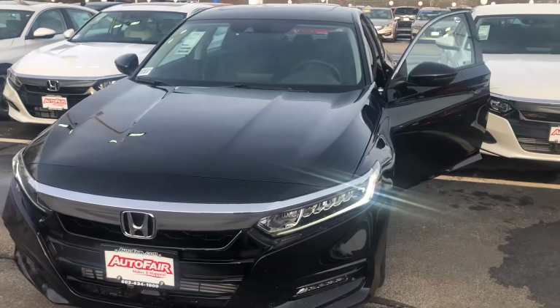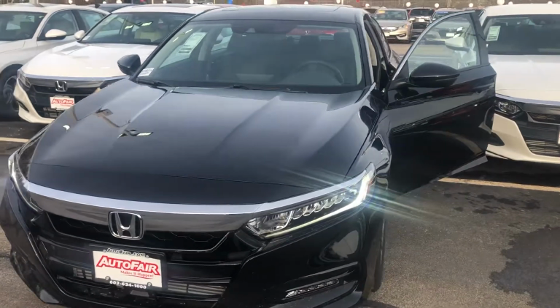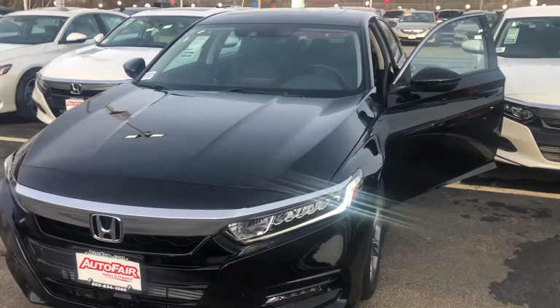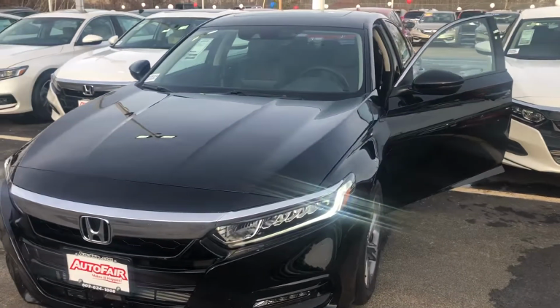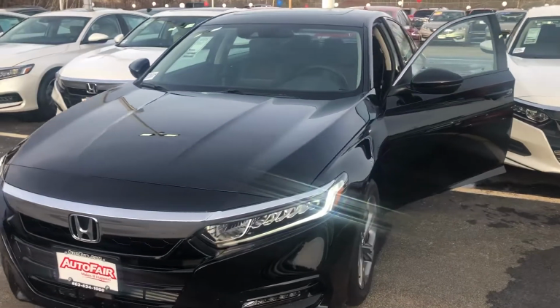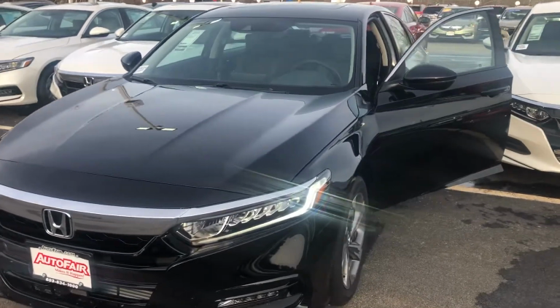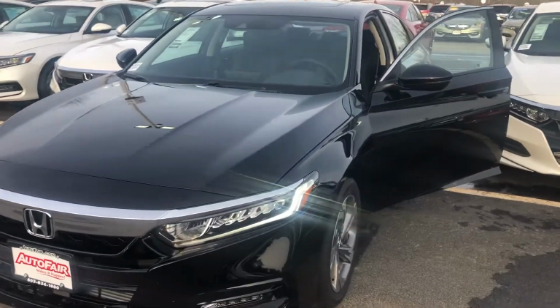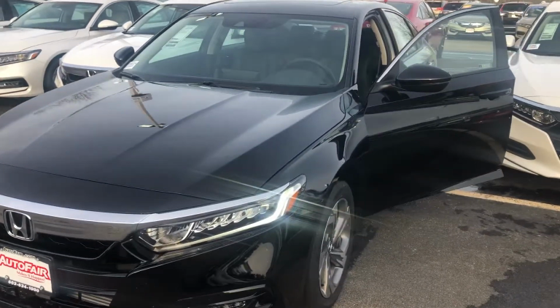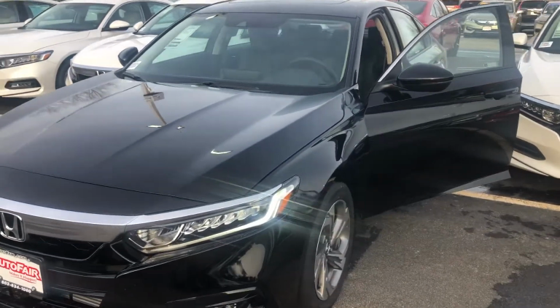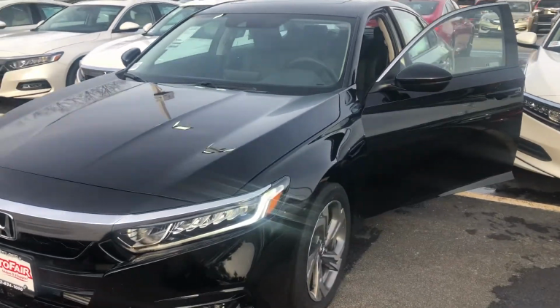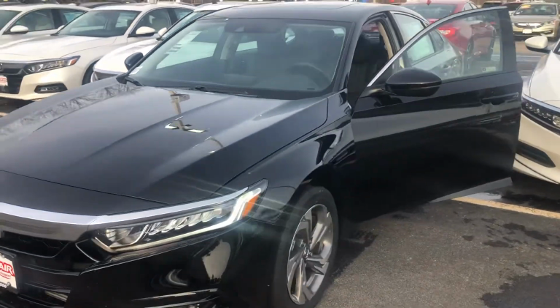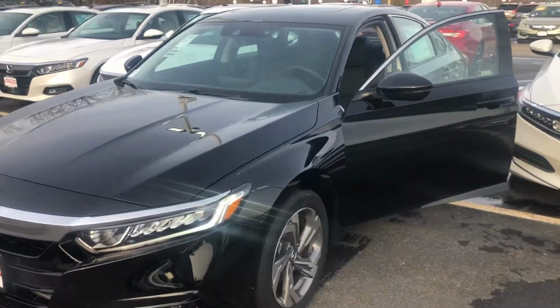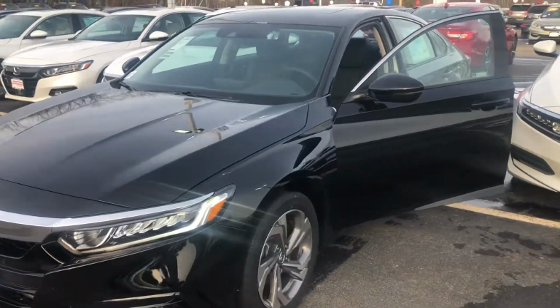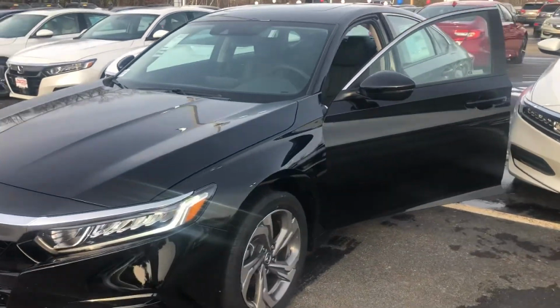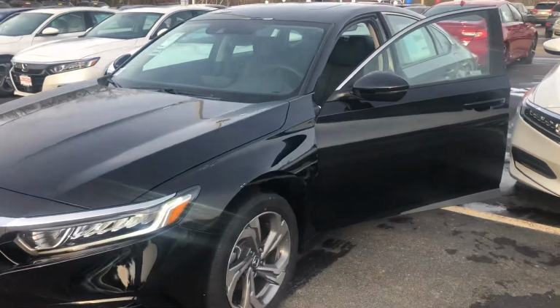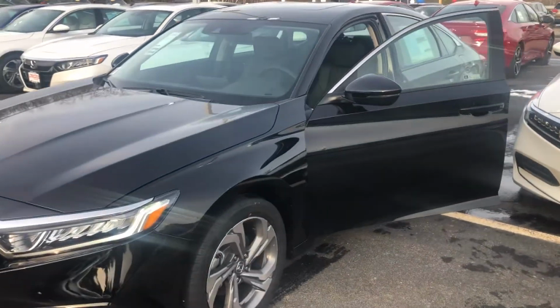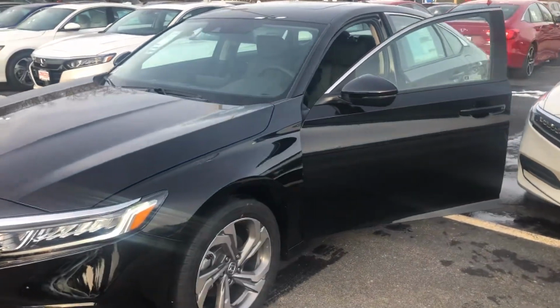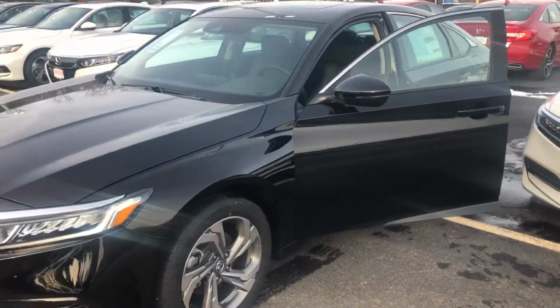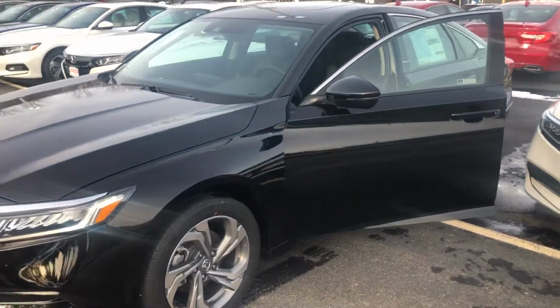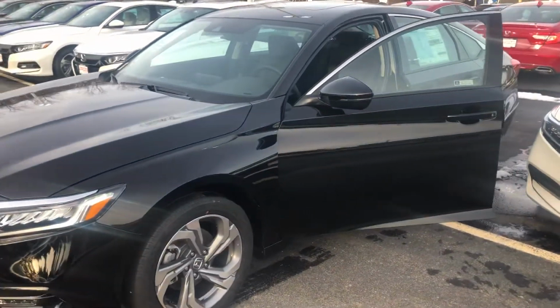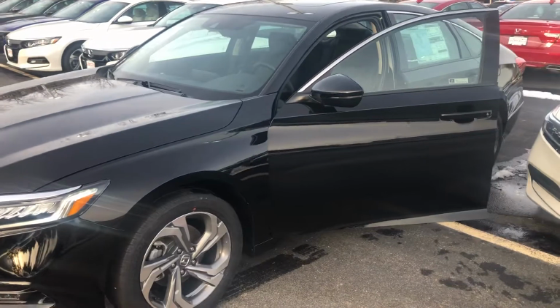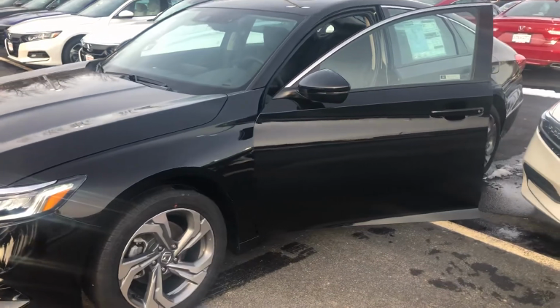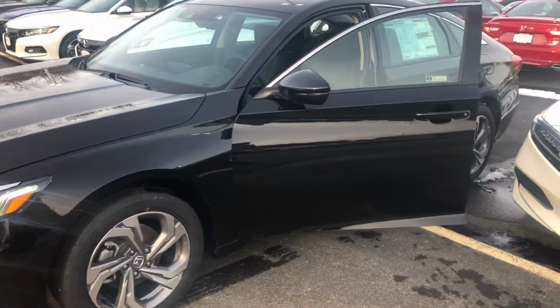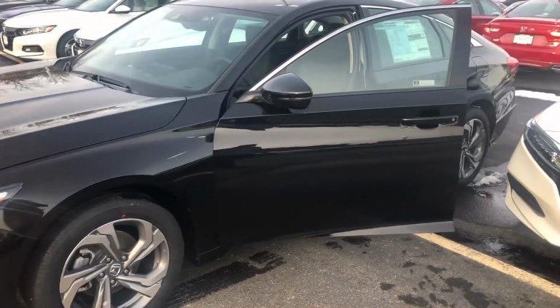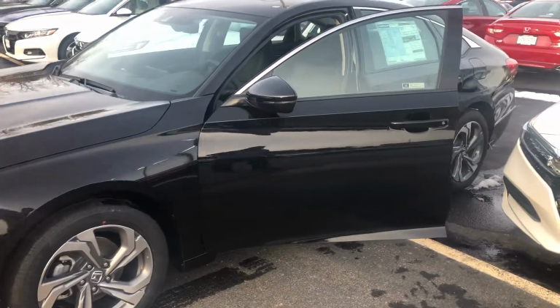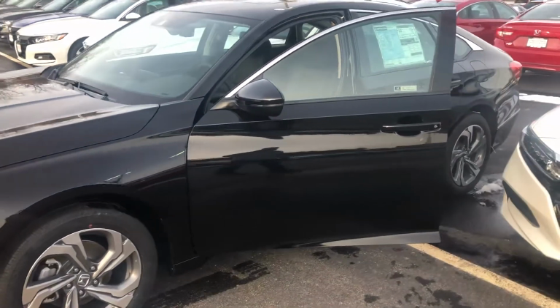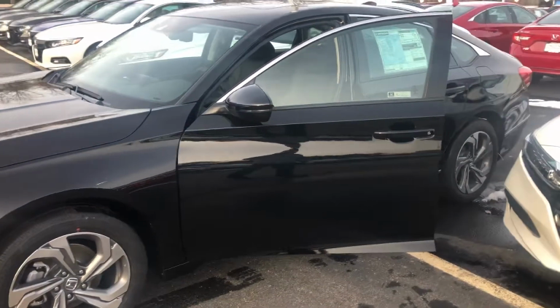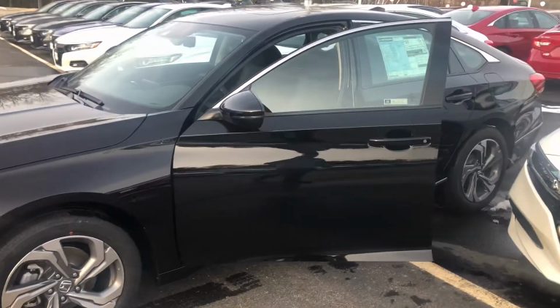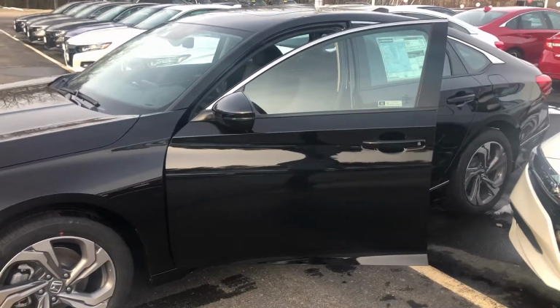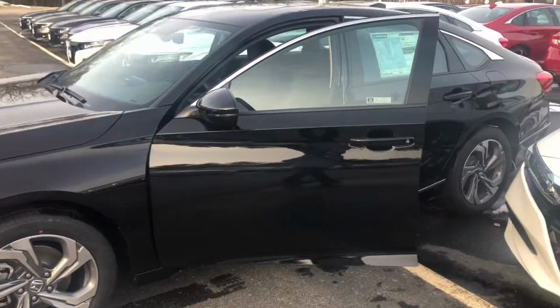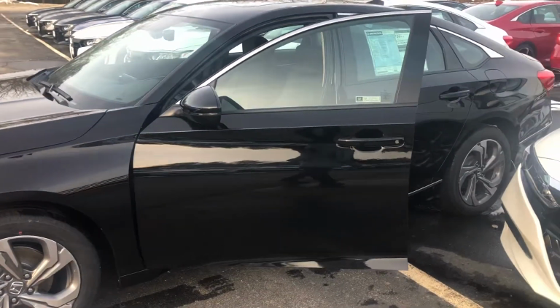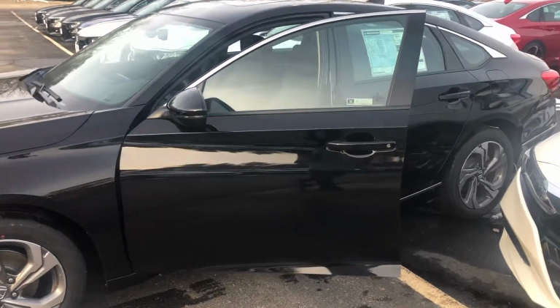Besides being named 2018's North American Car of the Year, the Accord EXL offers a plethora of great features.